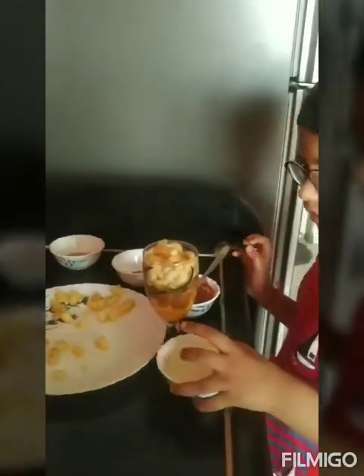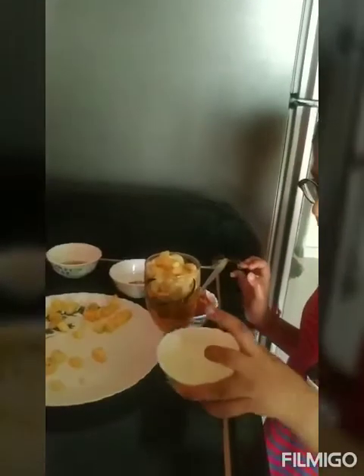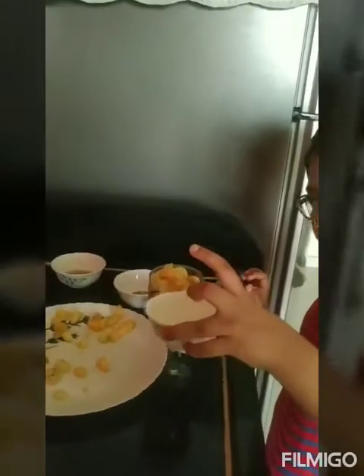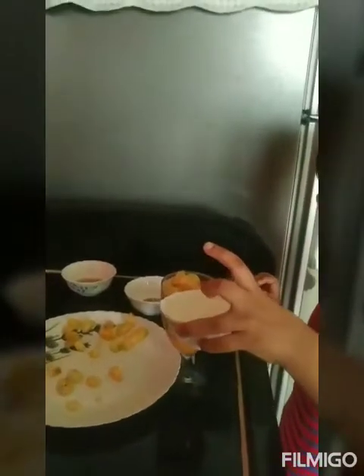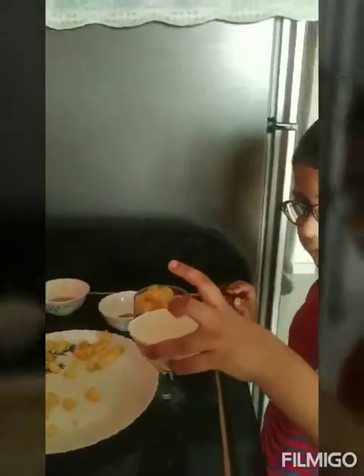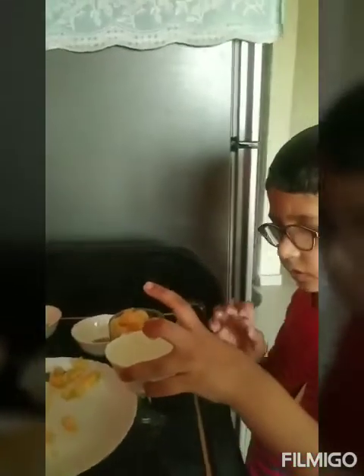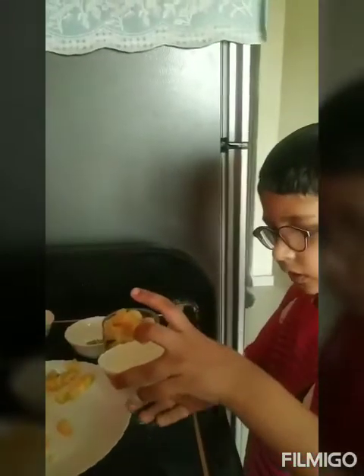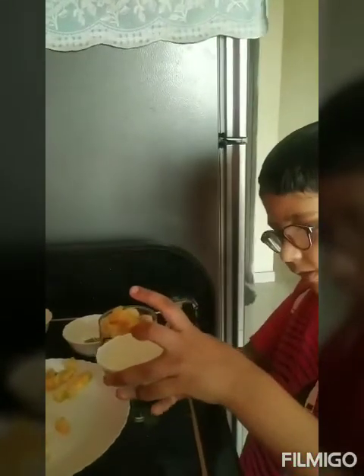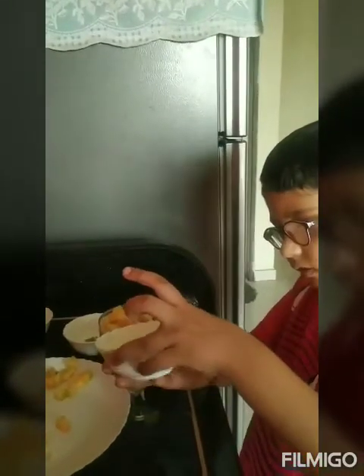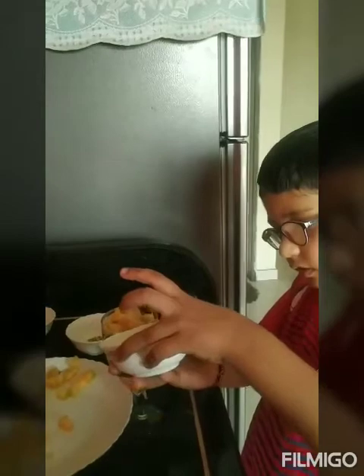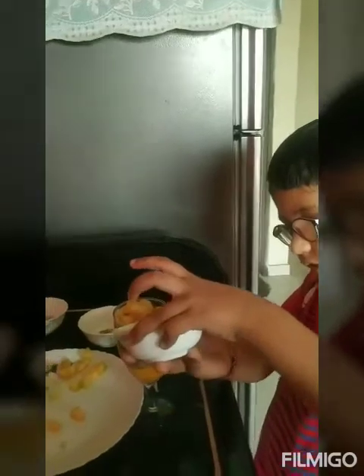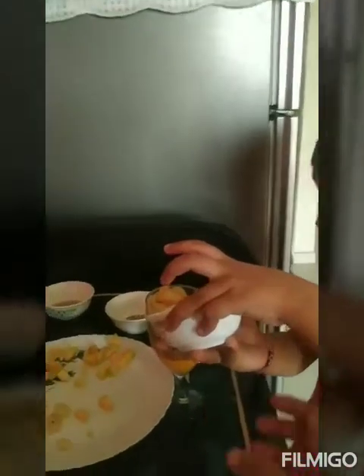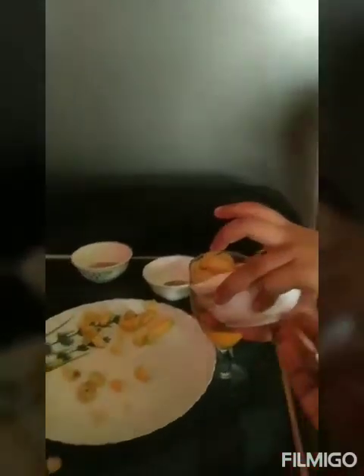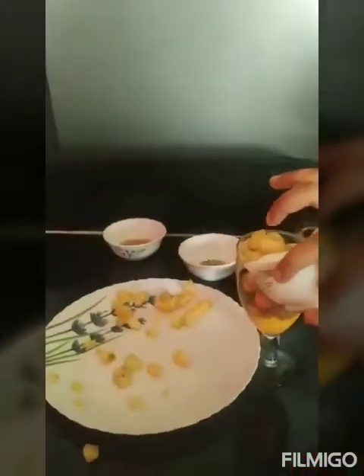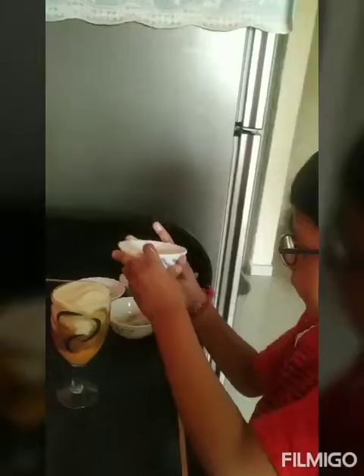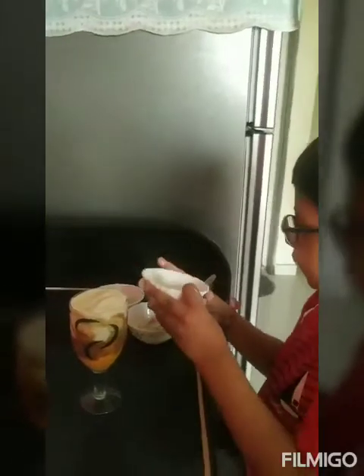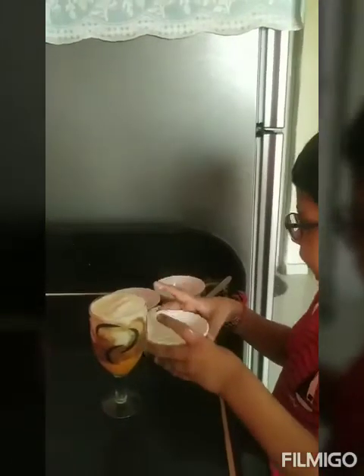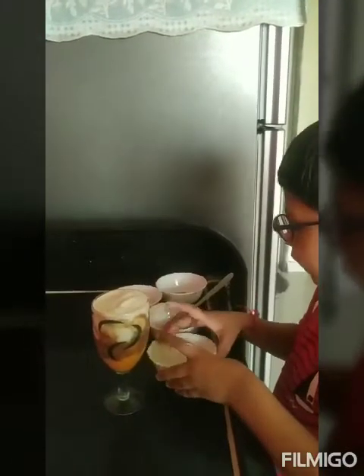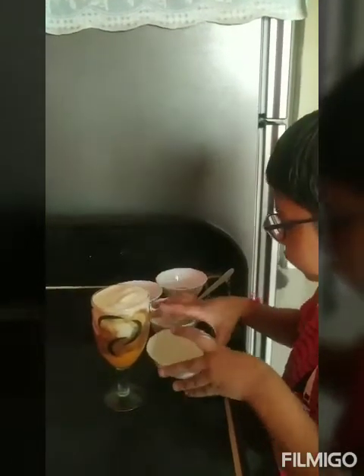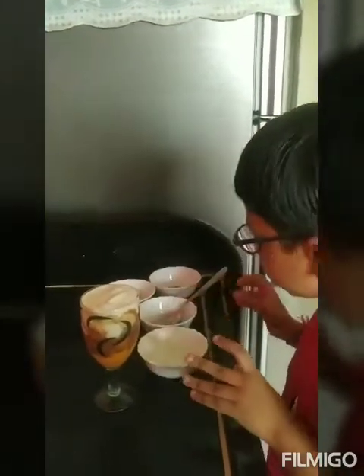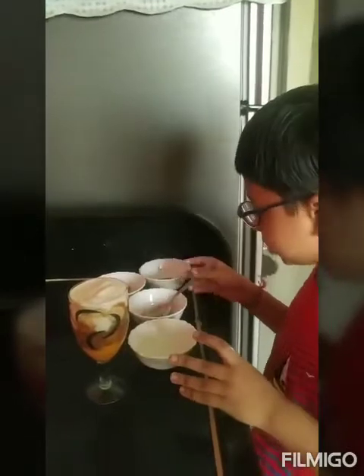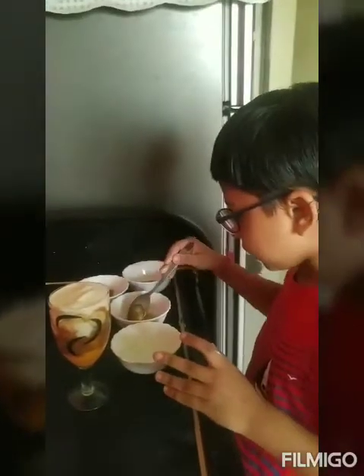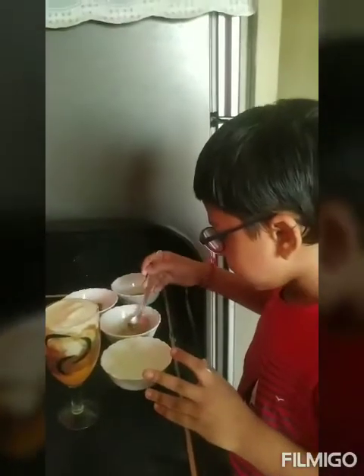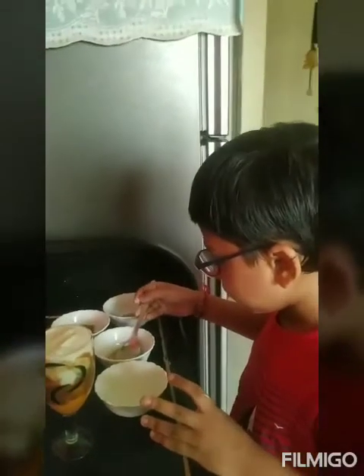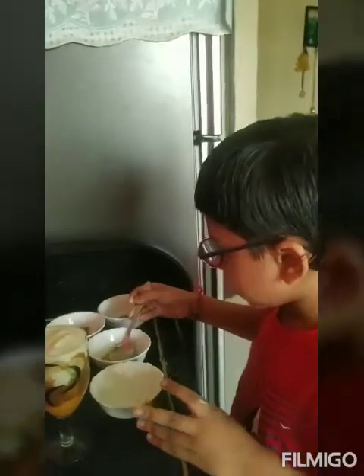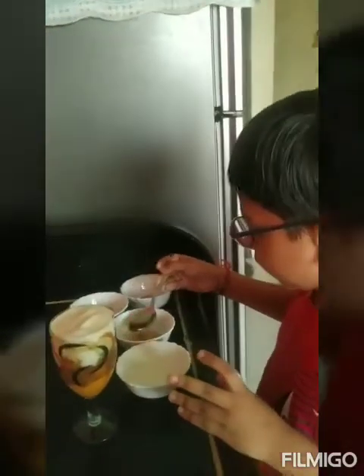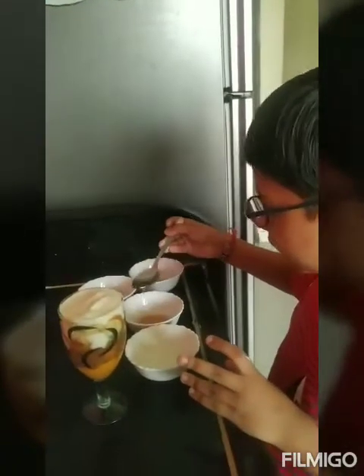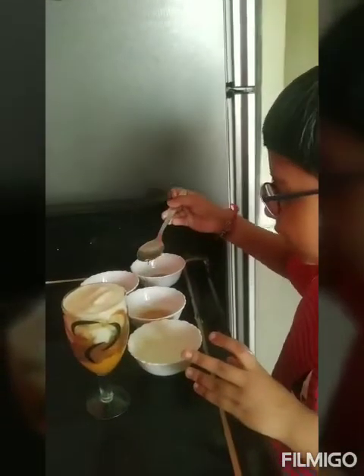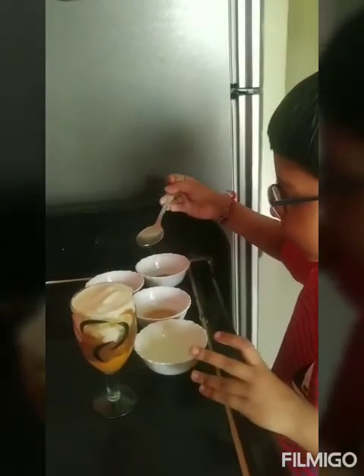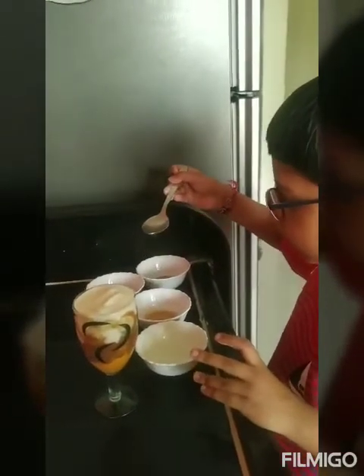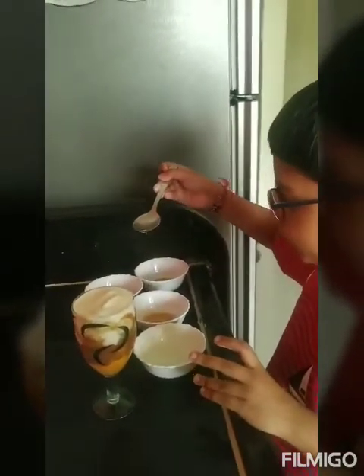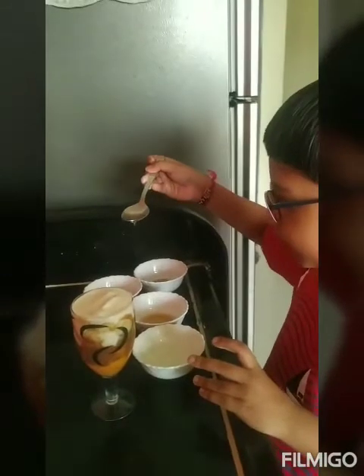I will put in a little bit. Now we are going to put in a one spoon of honey.